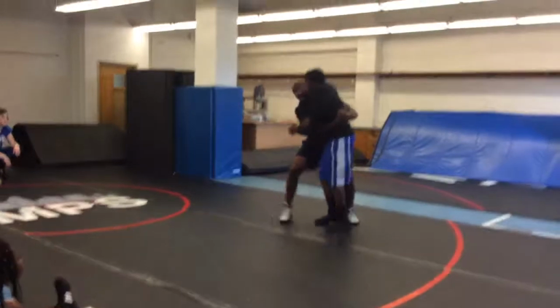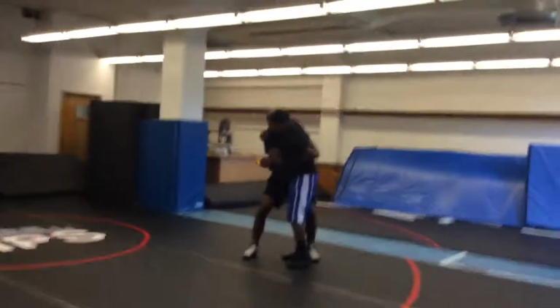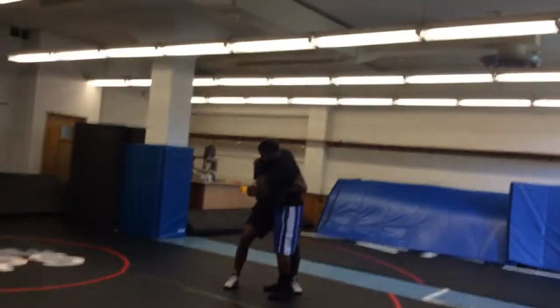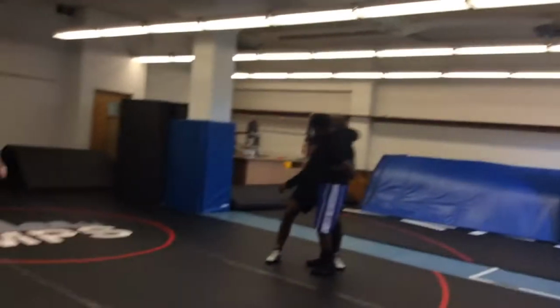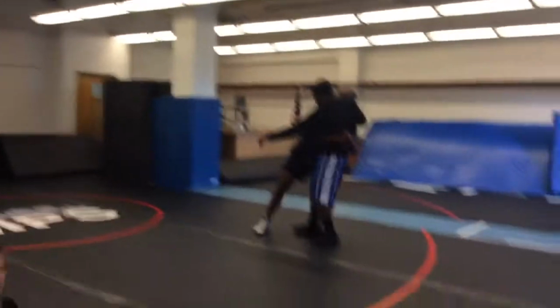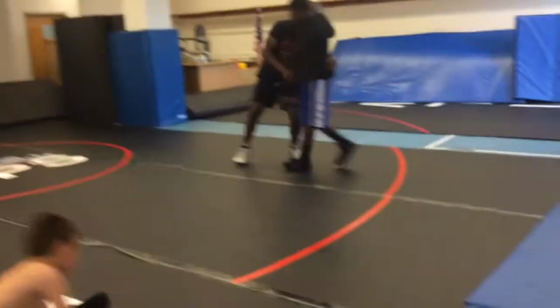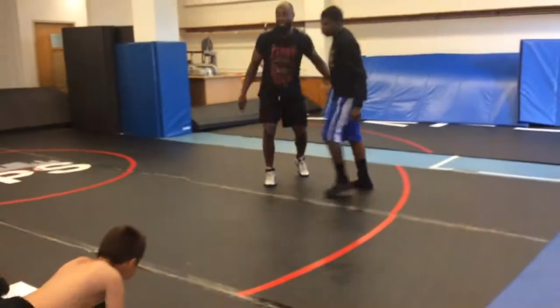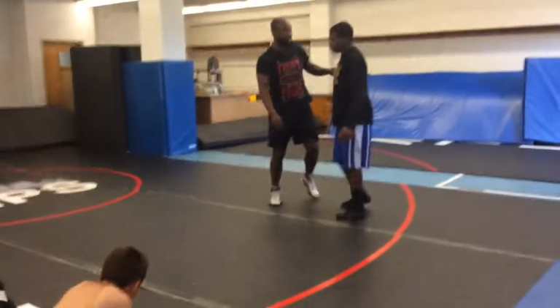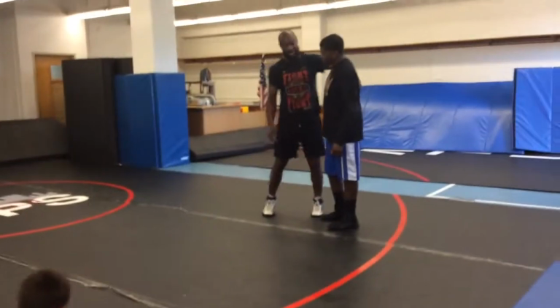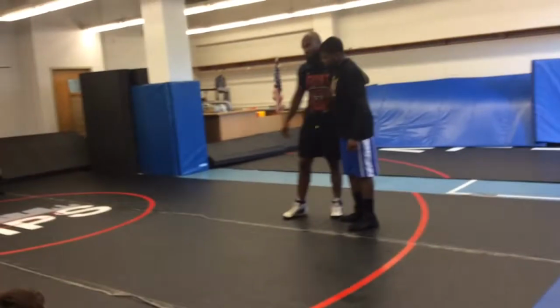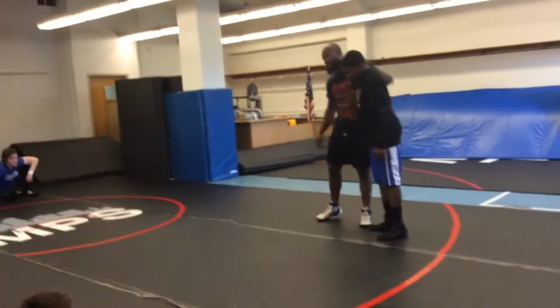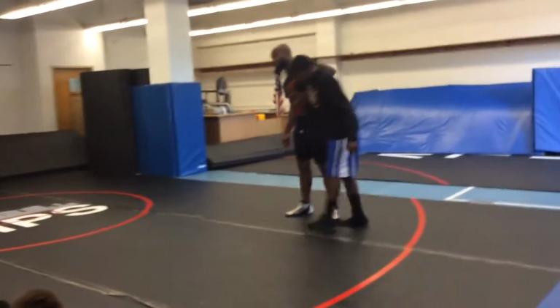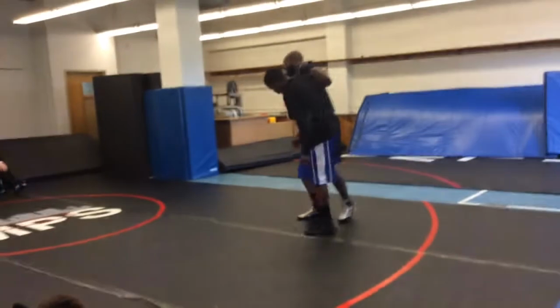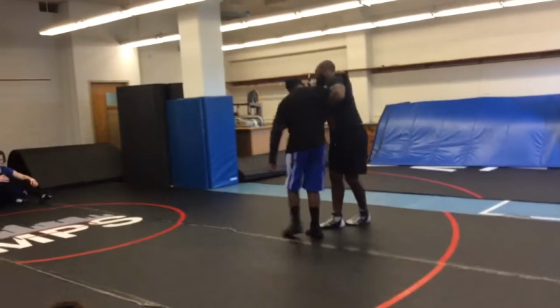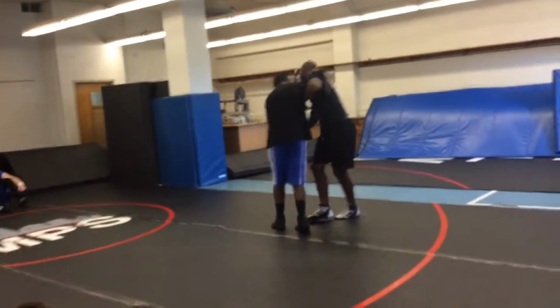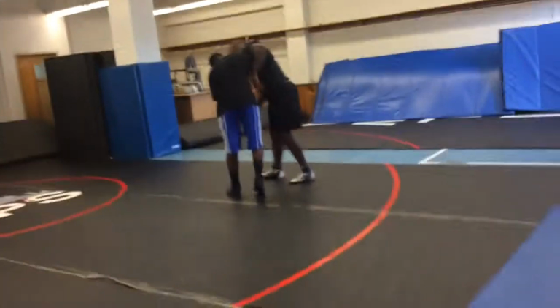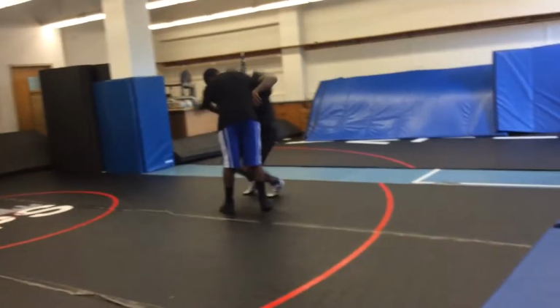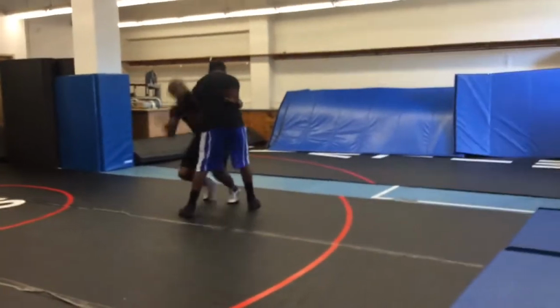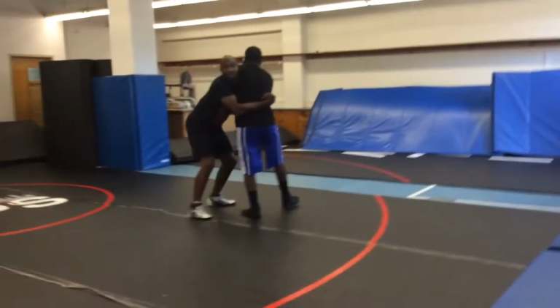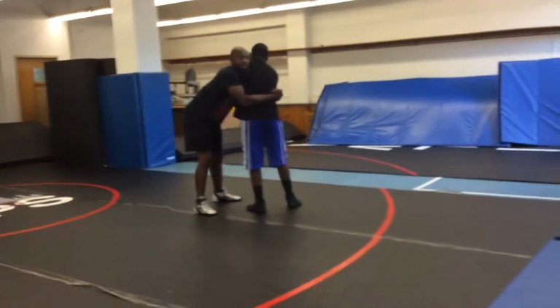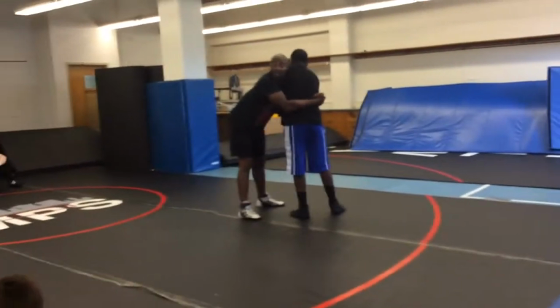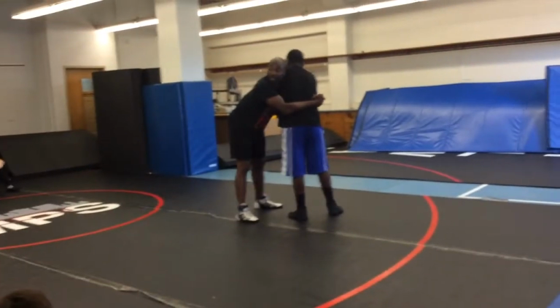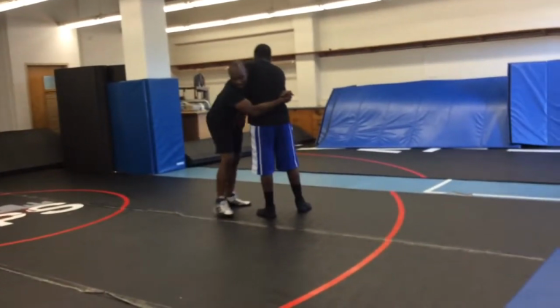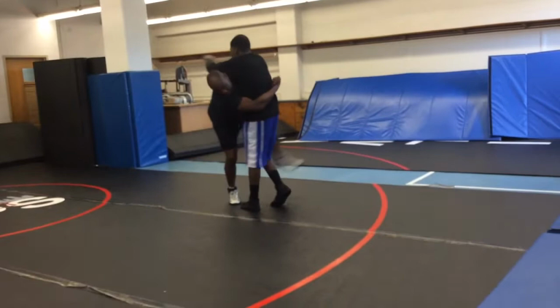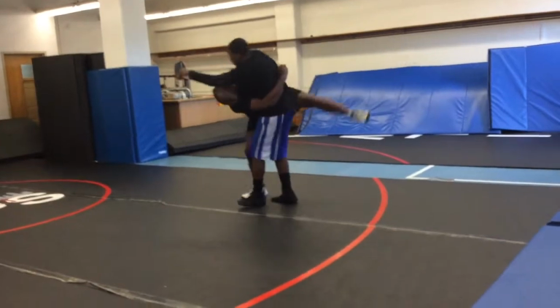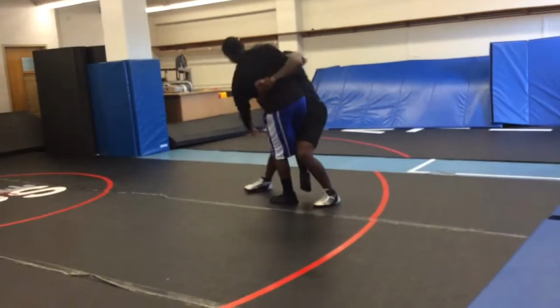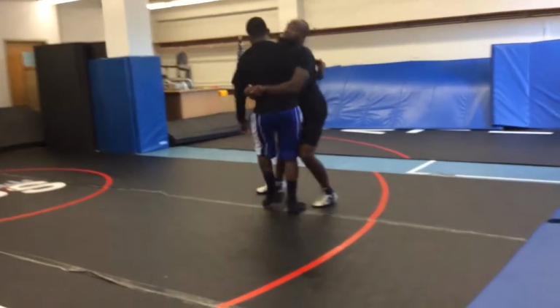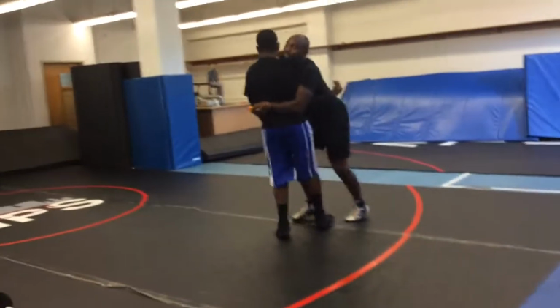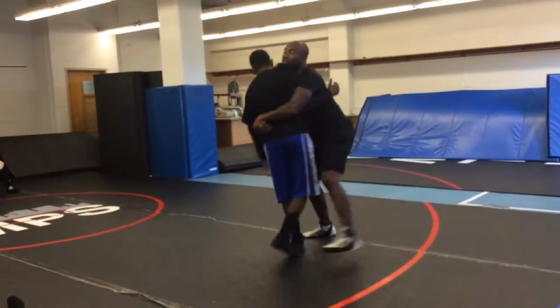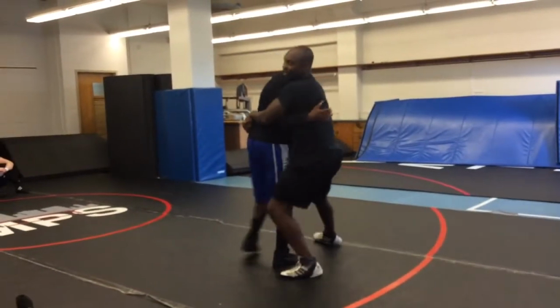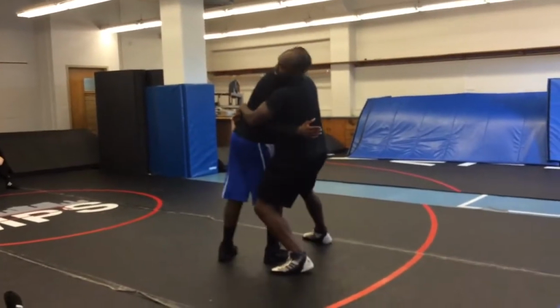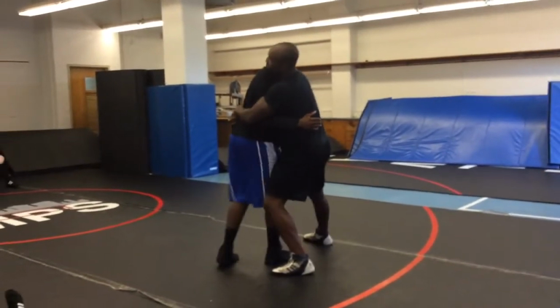Back into them and go back that way, especially if I can get it from an overhook and I have the arm trapped. So if I'm here, I want to step actually back towards the overhook hand to lift them.